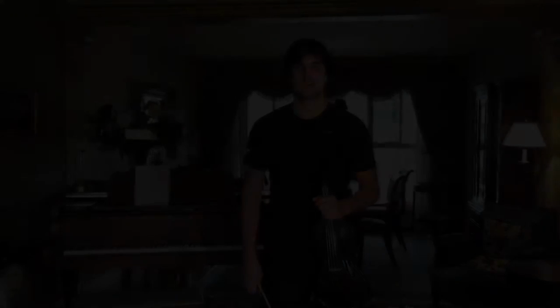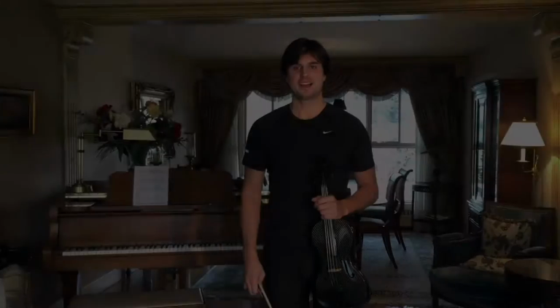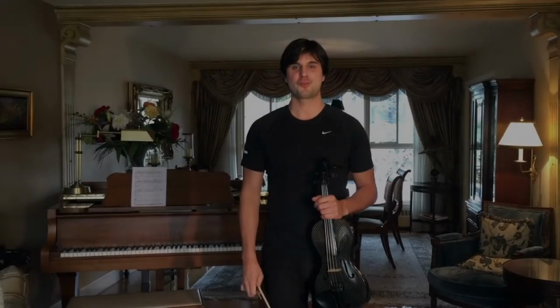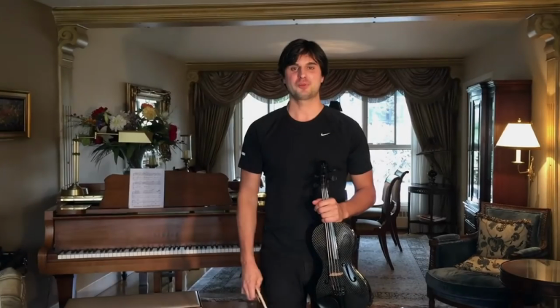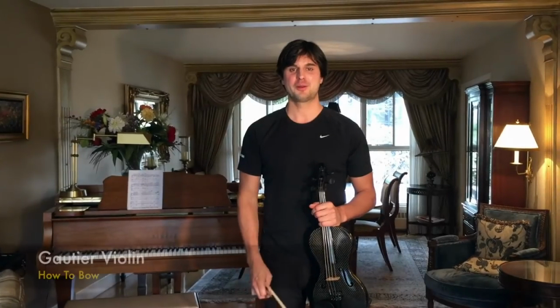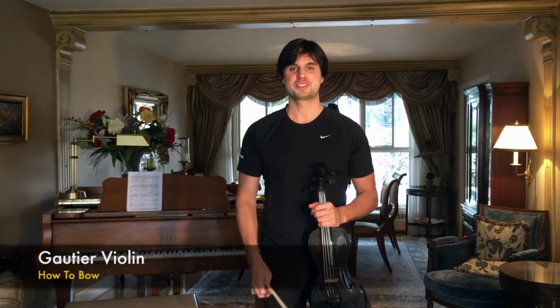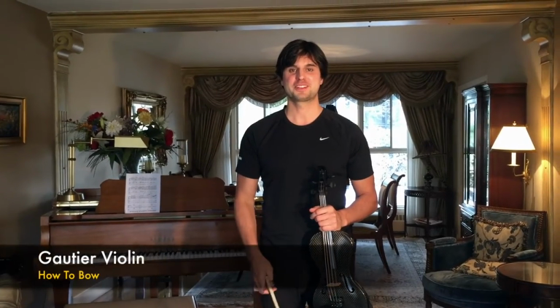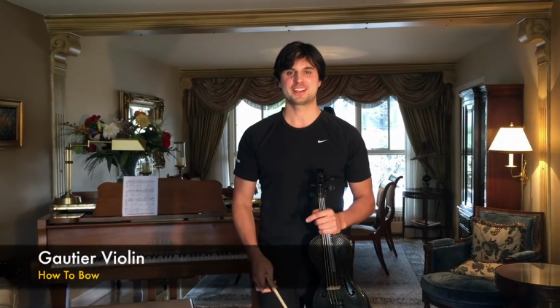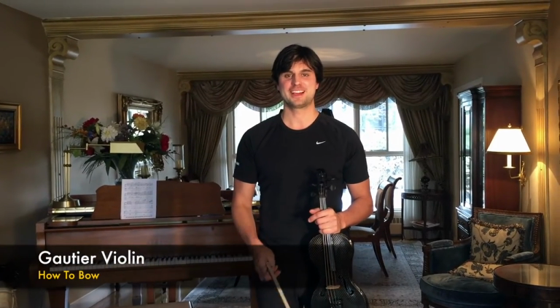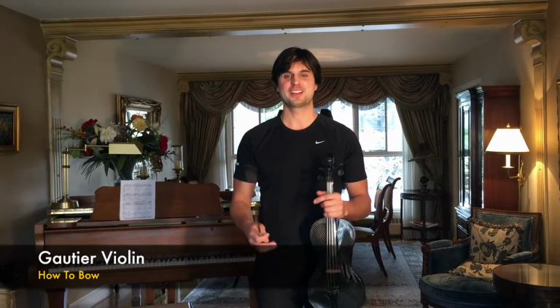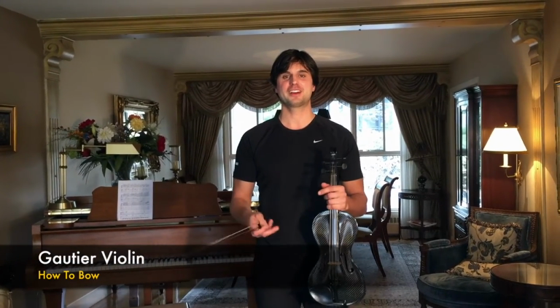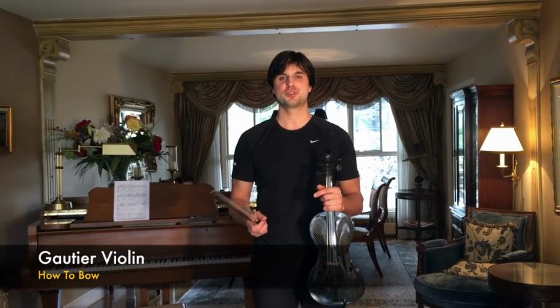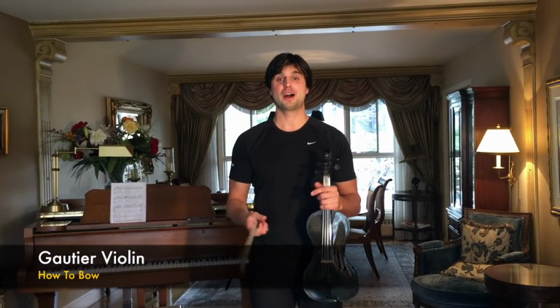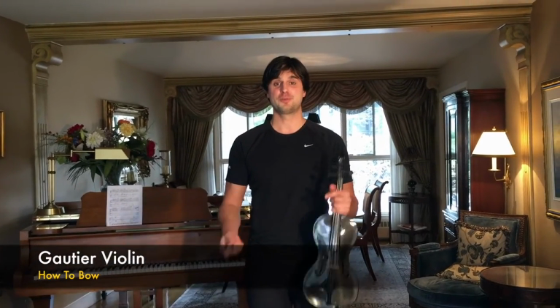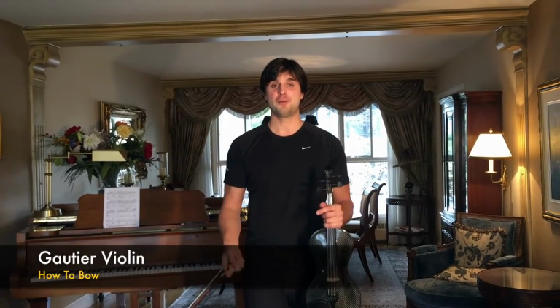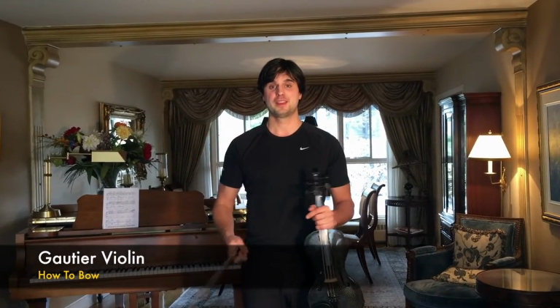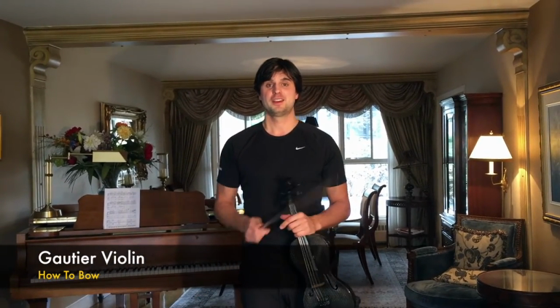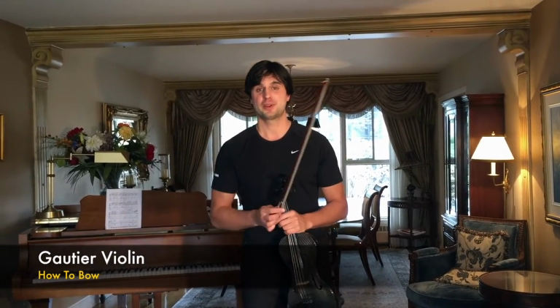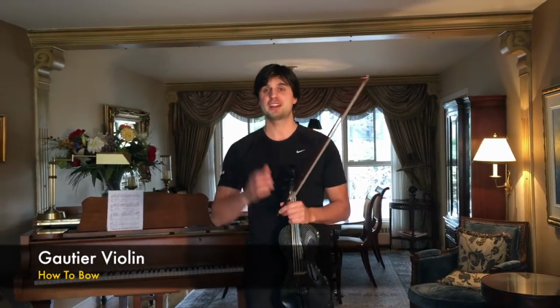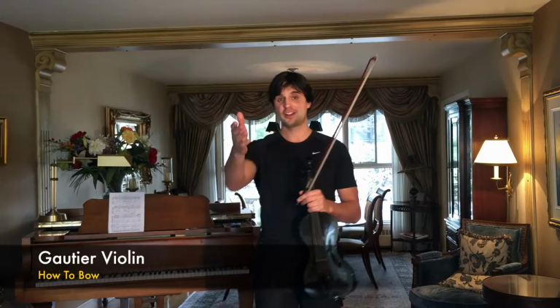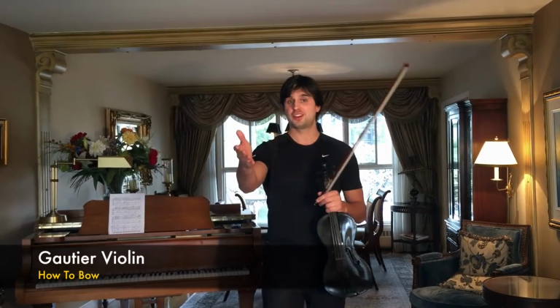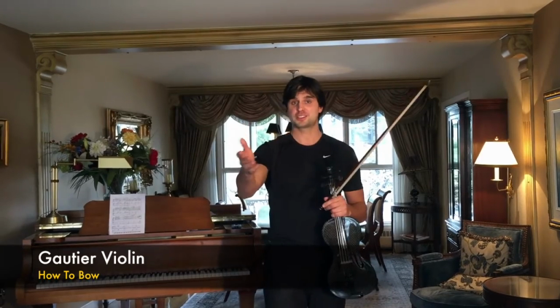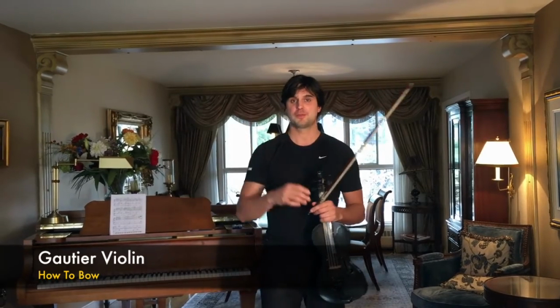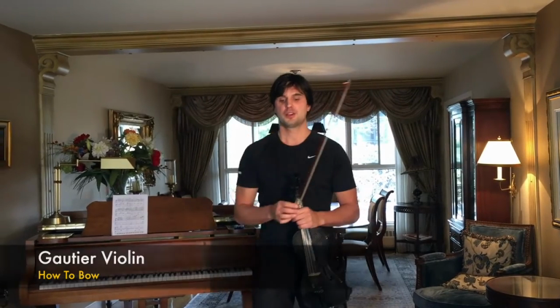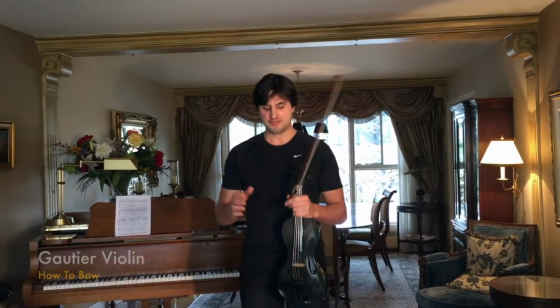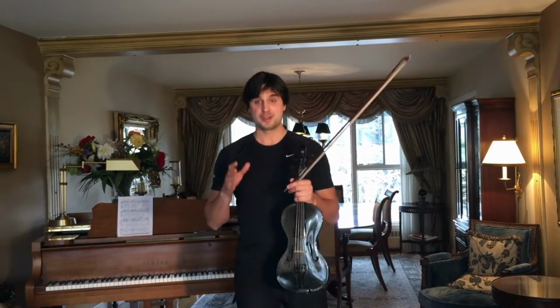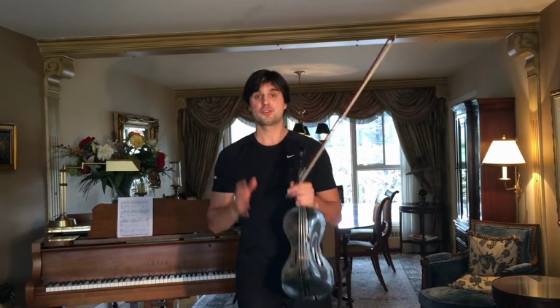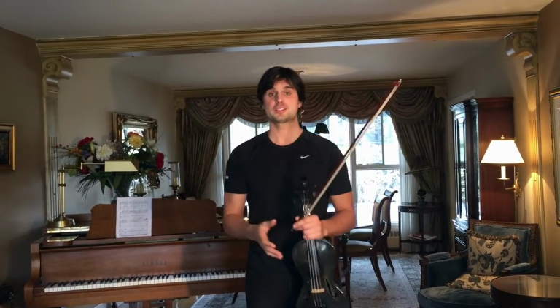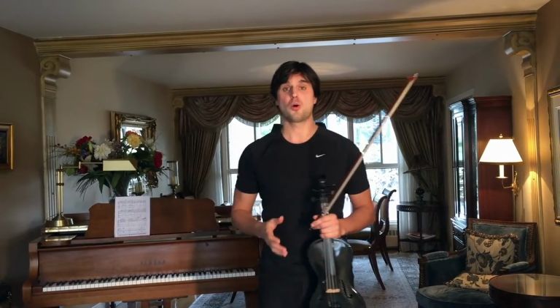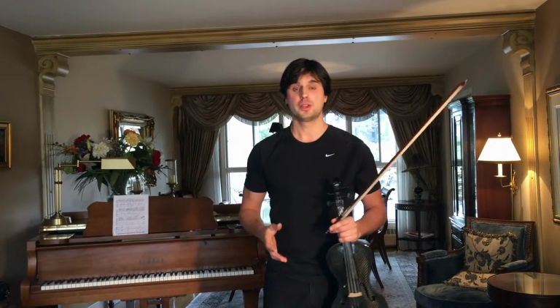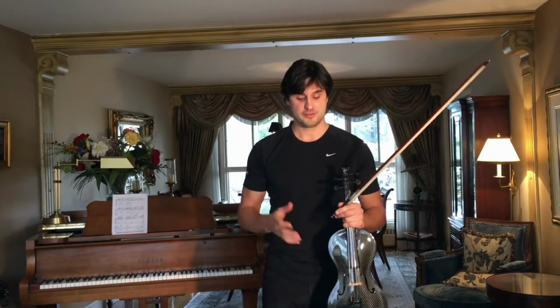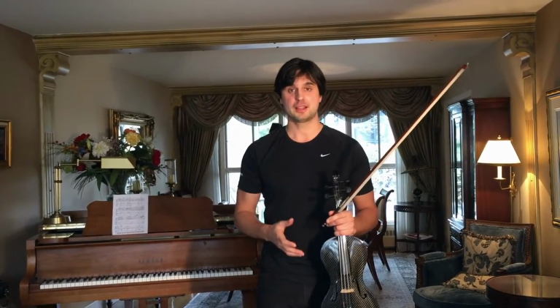Hello everyone and welcome to Tips and Tricks. Today I'd like to show you how to bow. When you get in front of the audience, you have three different ways to hold the violin.